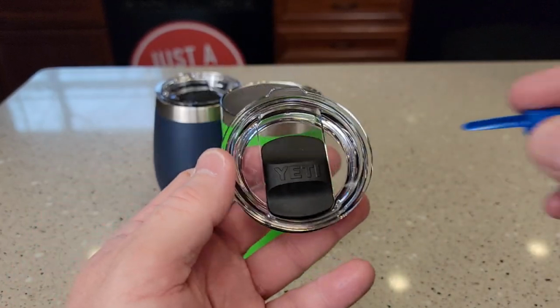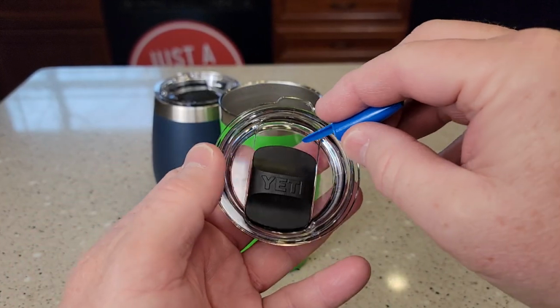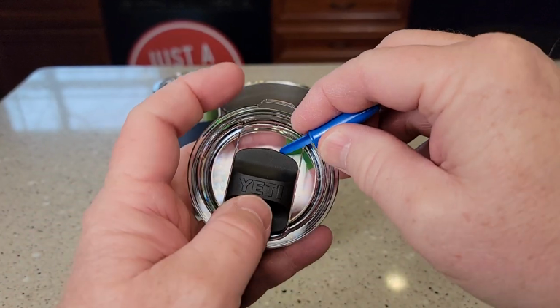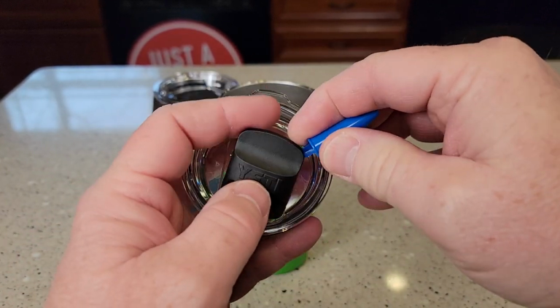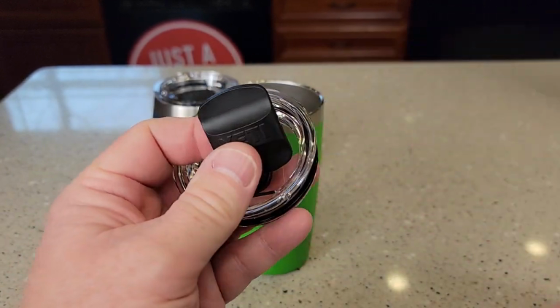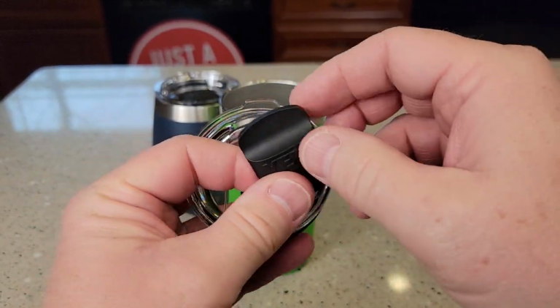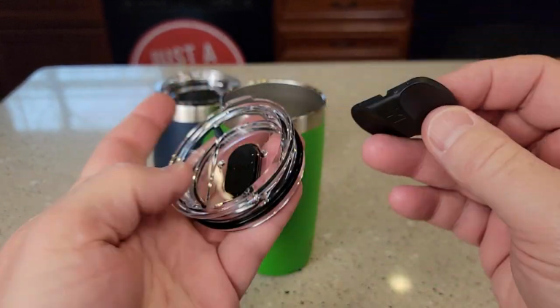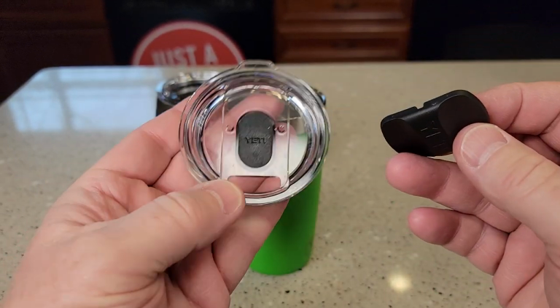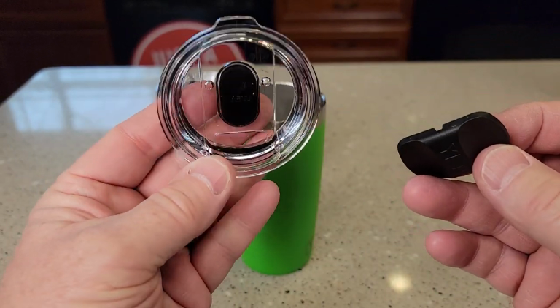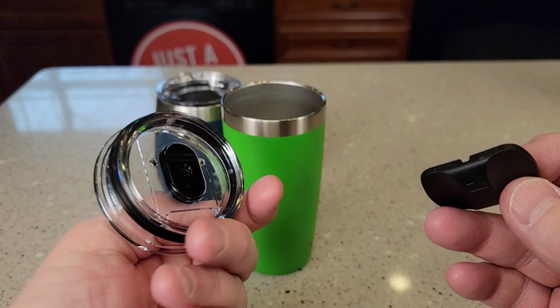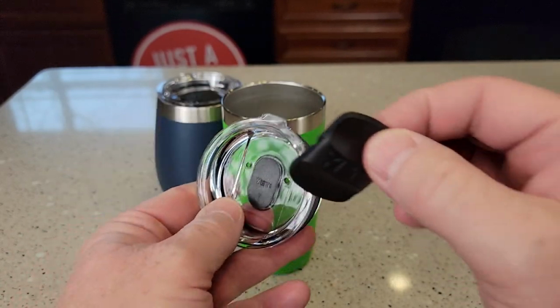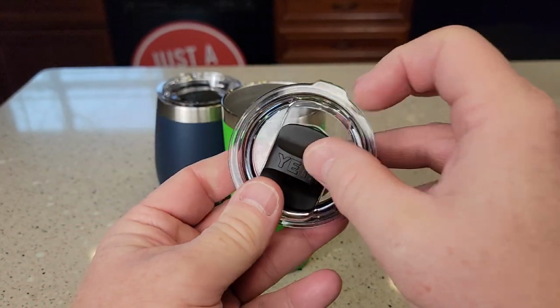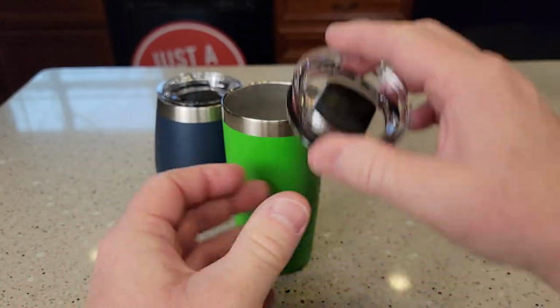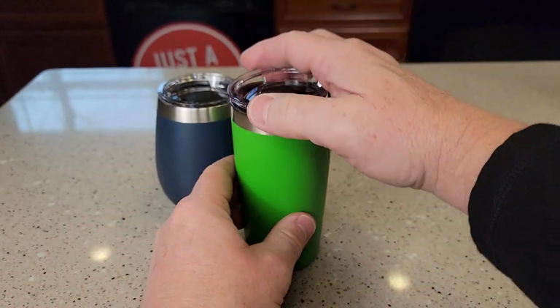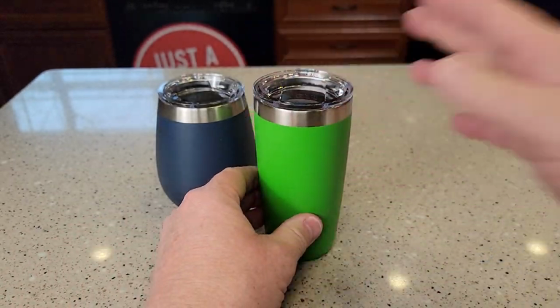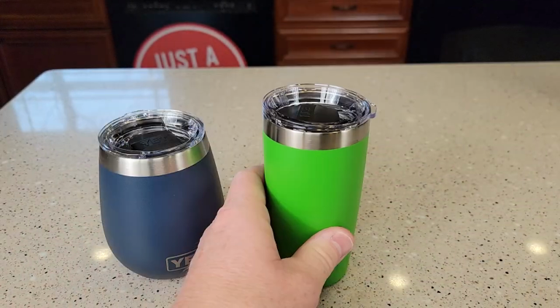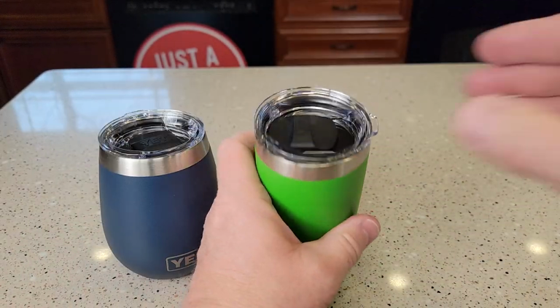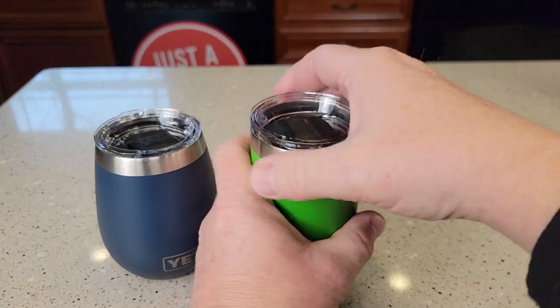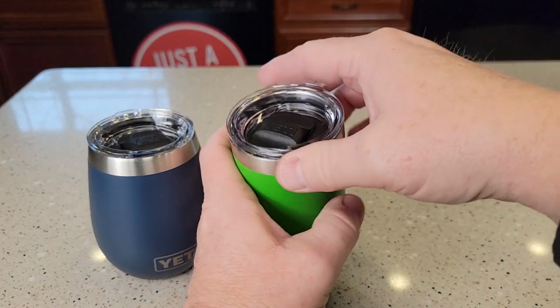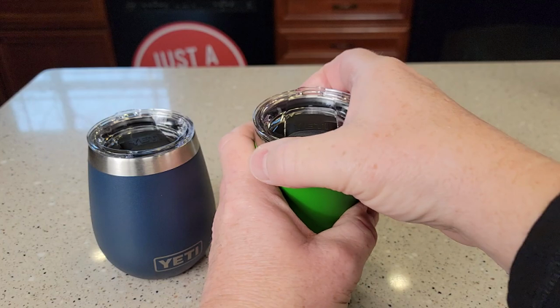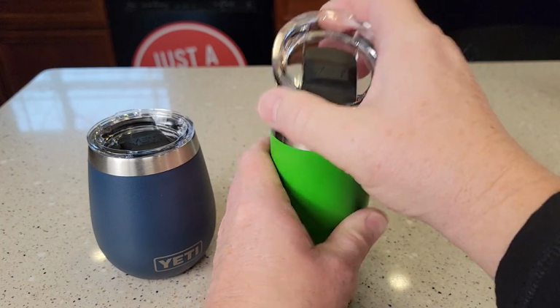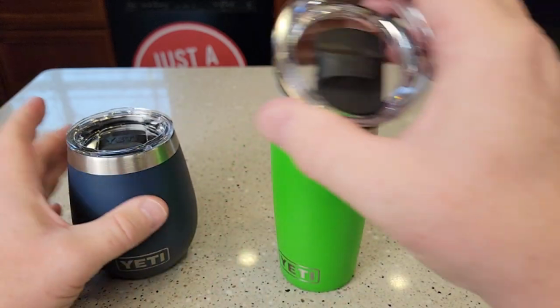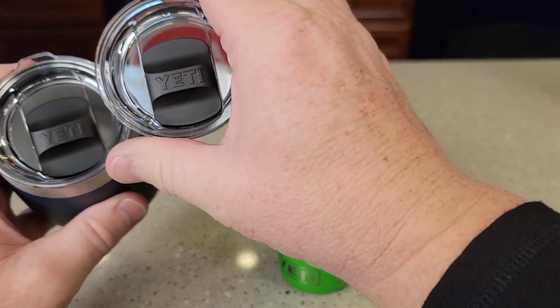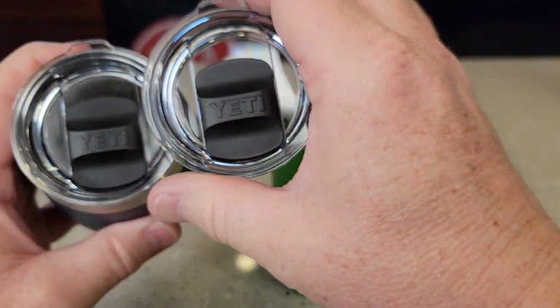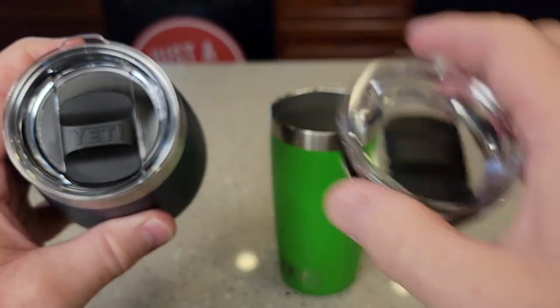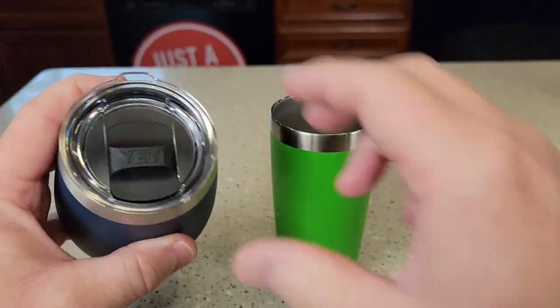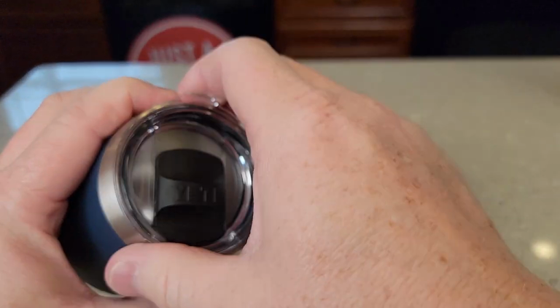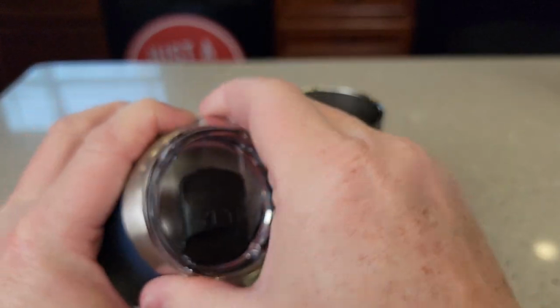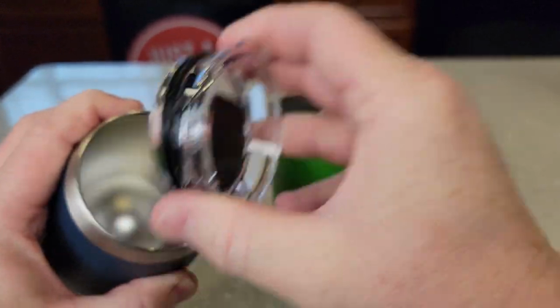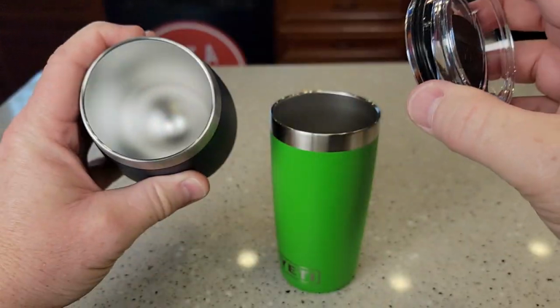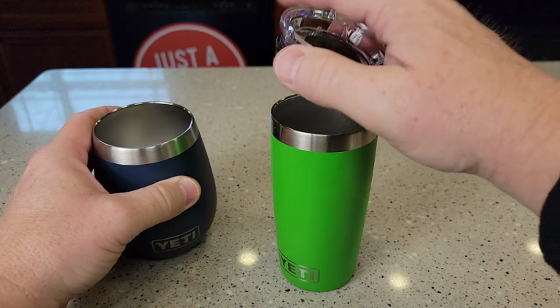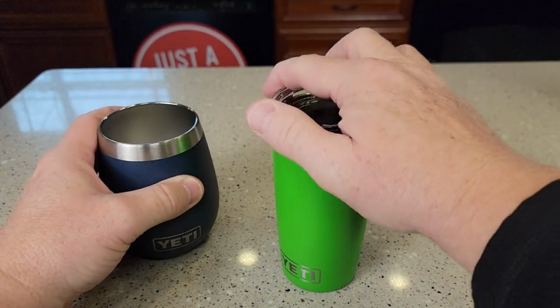Both these mag slide lids are easy to clean. You just lift it up — it's held on there with a magnet. We can clean this and put it back on. These mag slide lids are identical; they will fit onto each other, so they have the exact same opening.